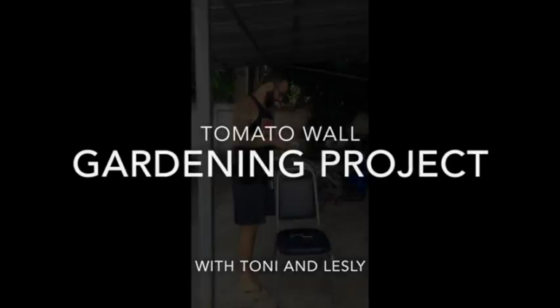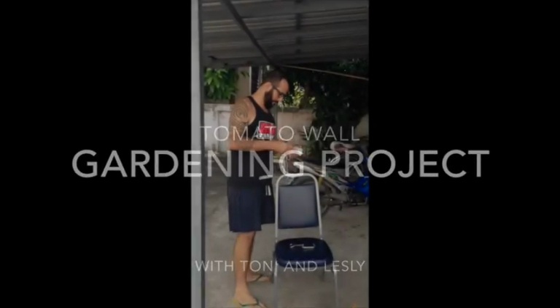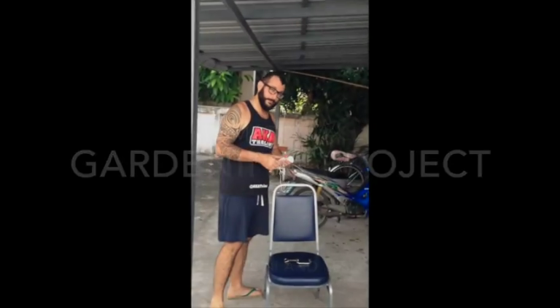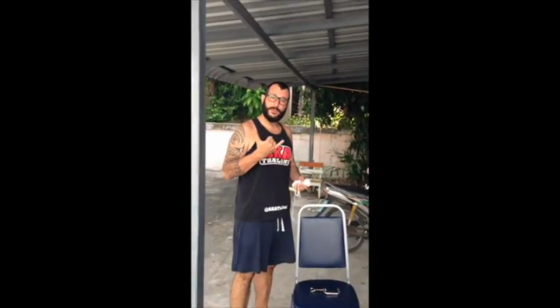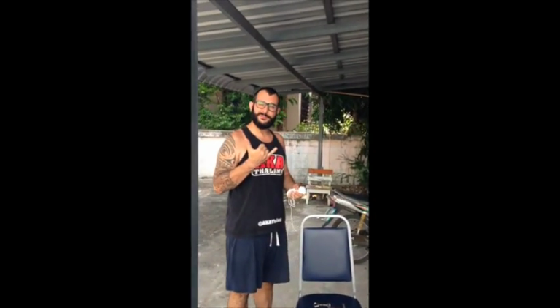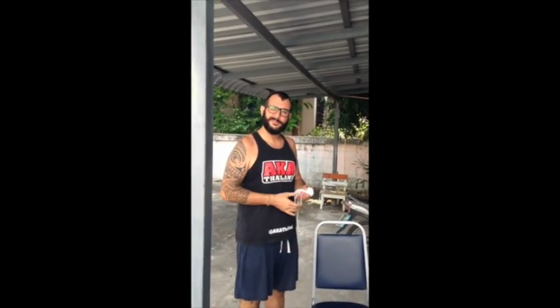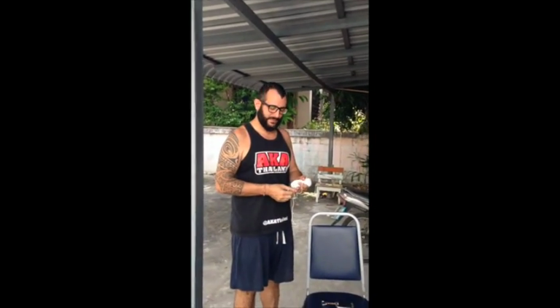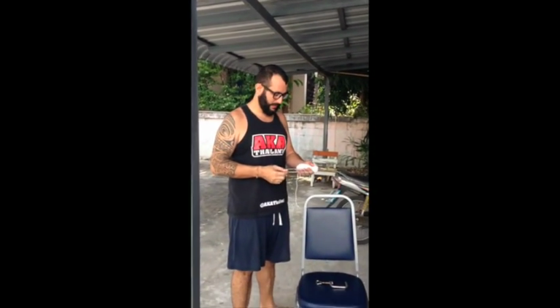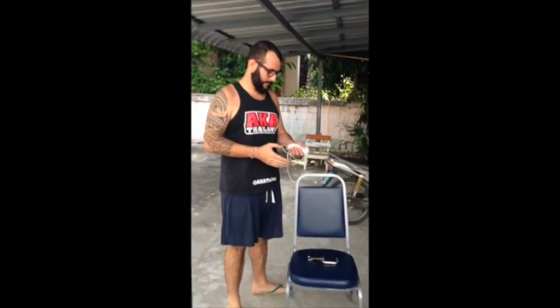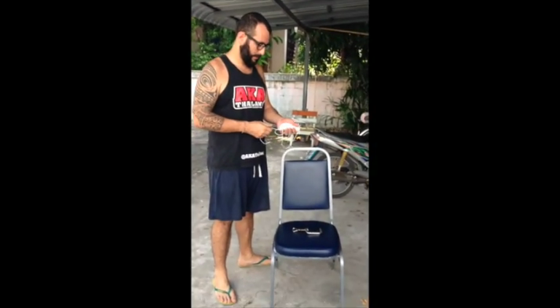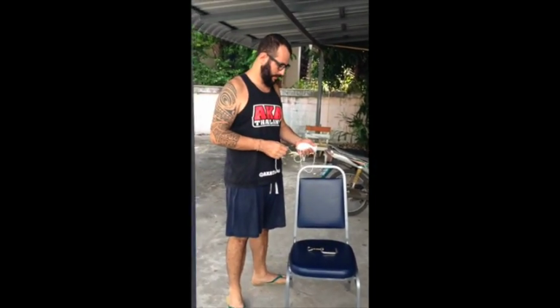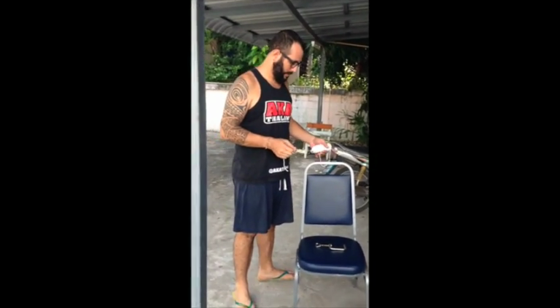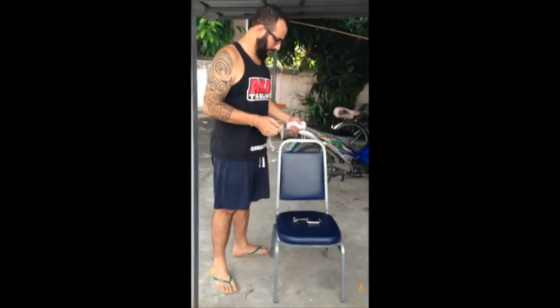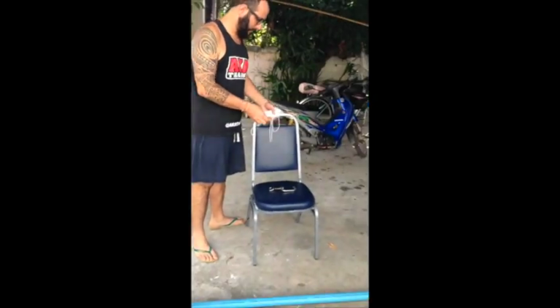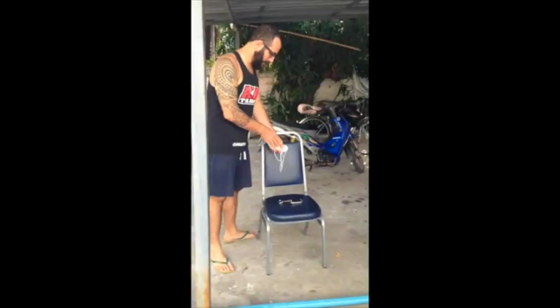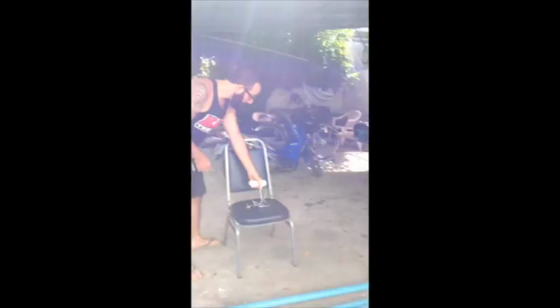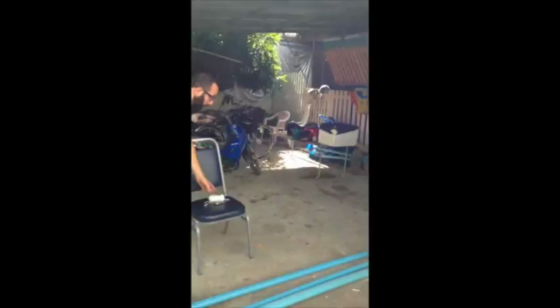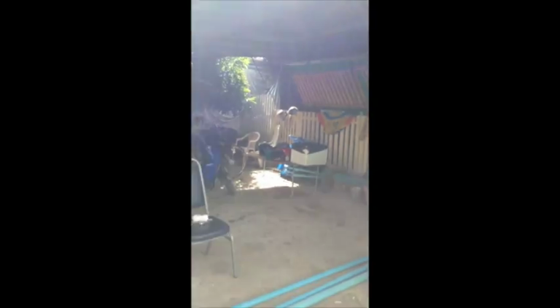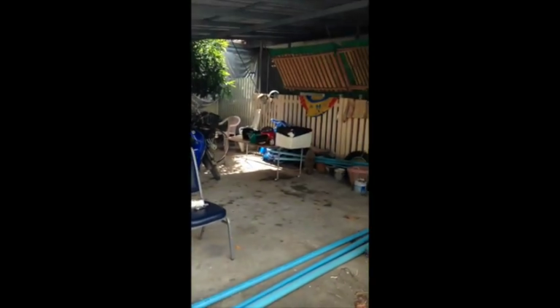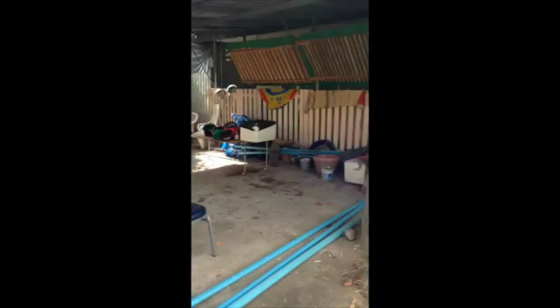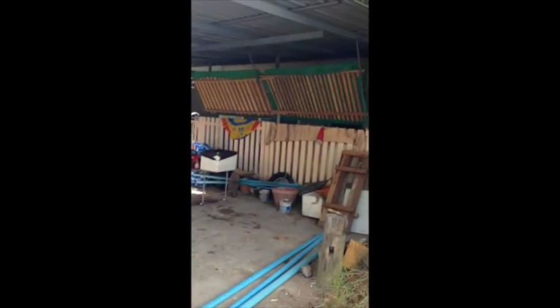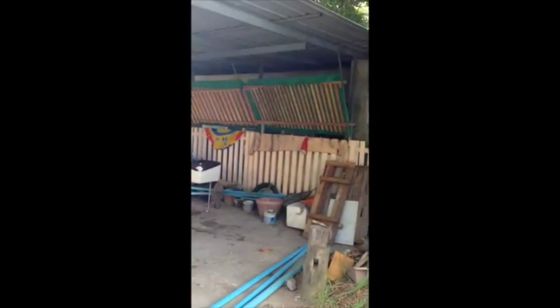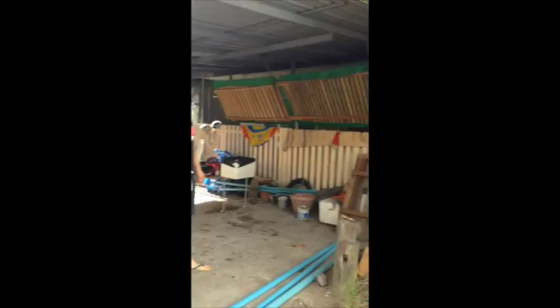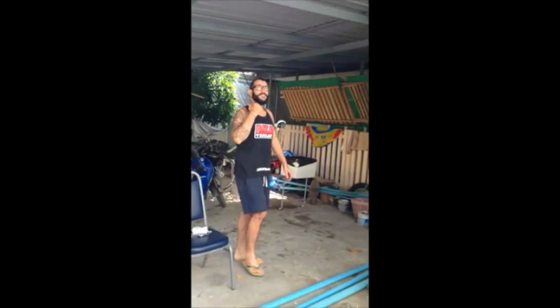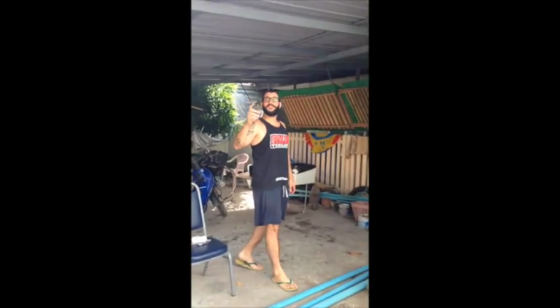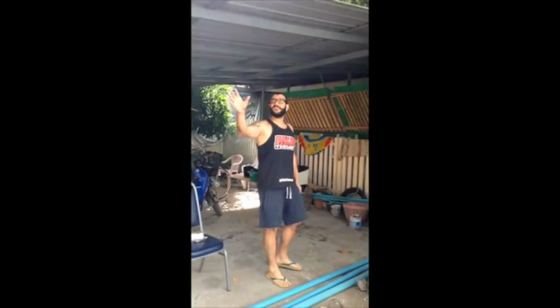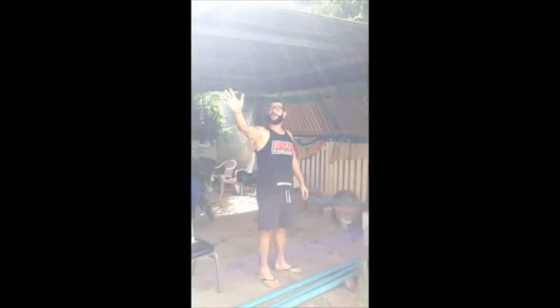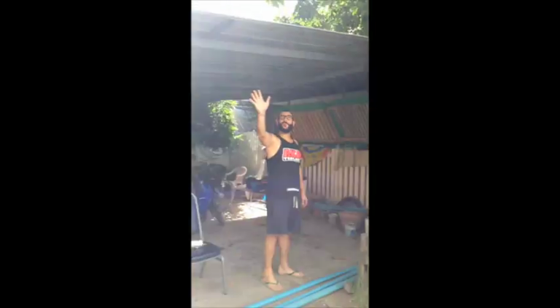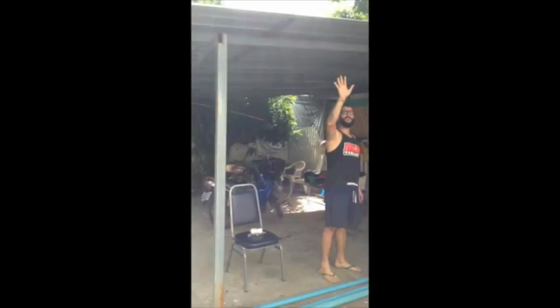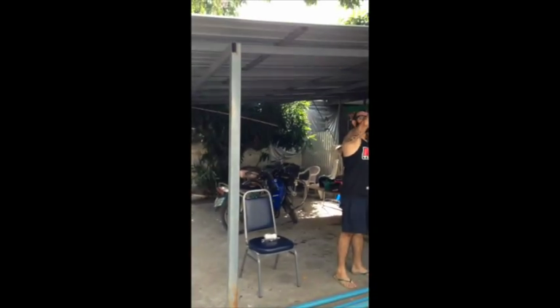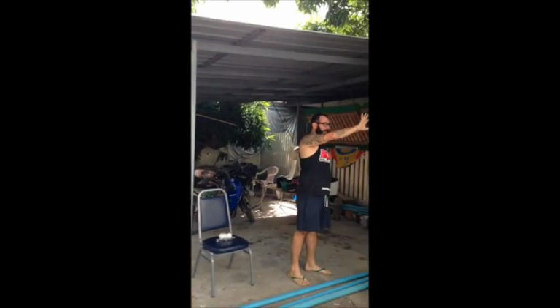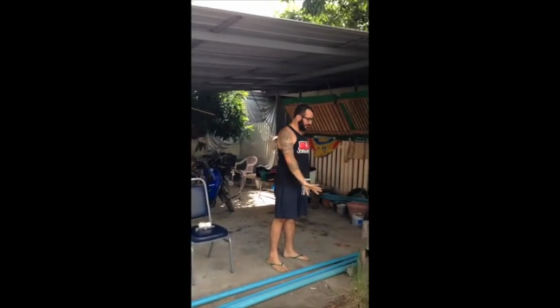Hi Leslie! Why don't you explain to us briefly what we're planning on doing here? Well, the basic idea is to try to get like a wall of tomatoes here.